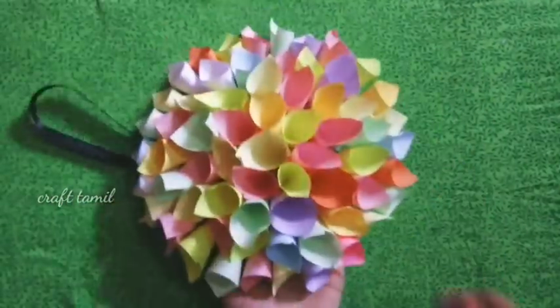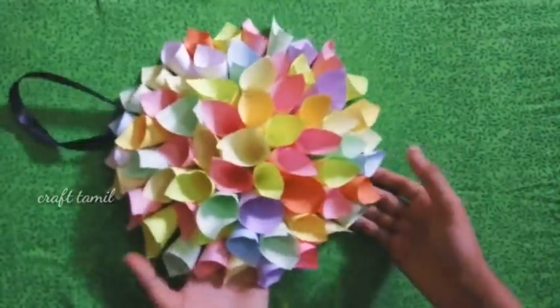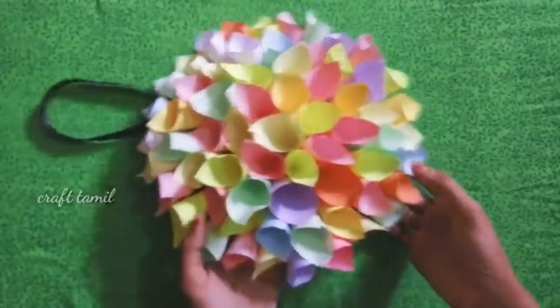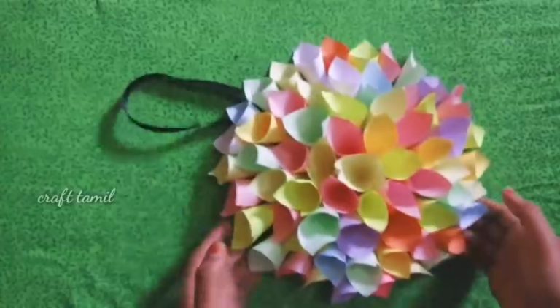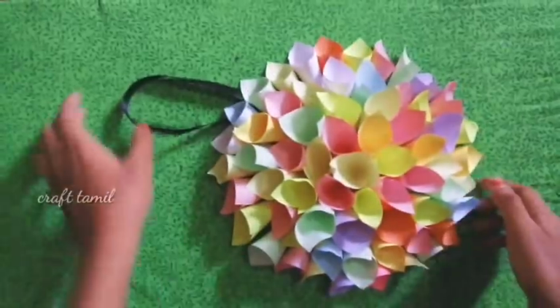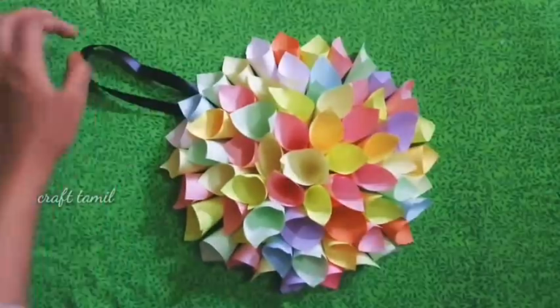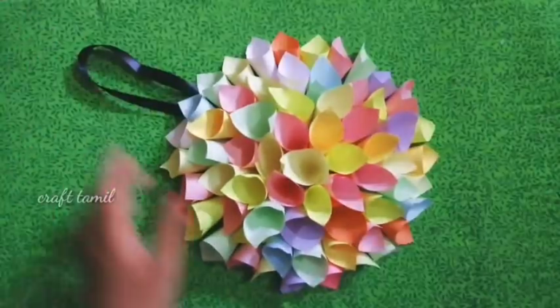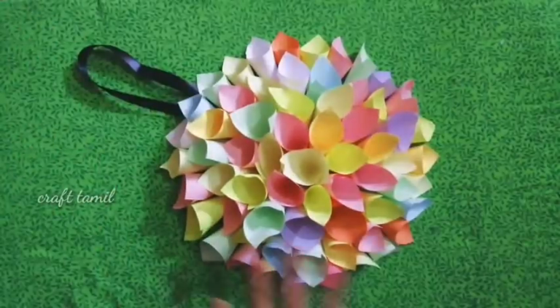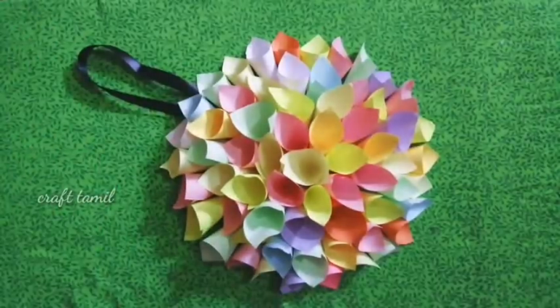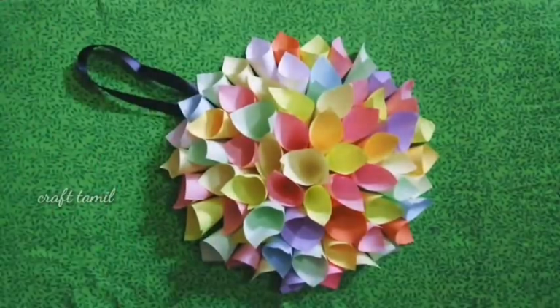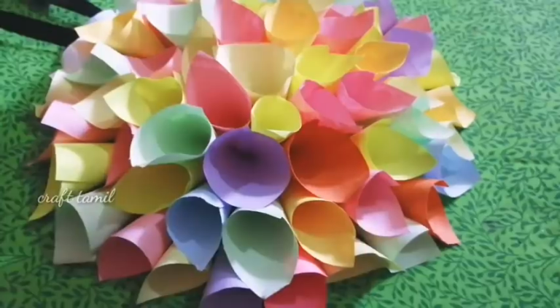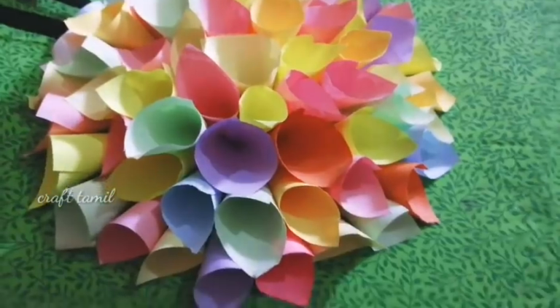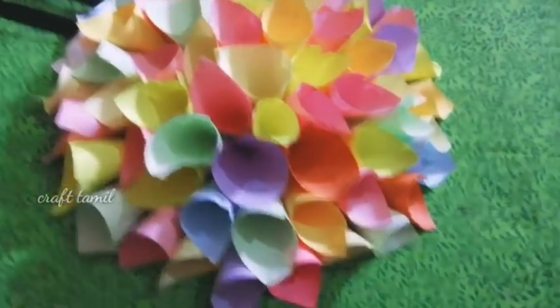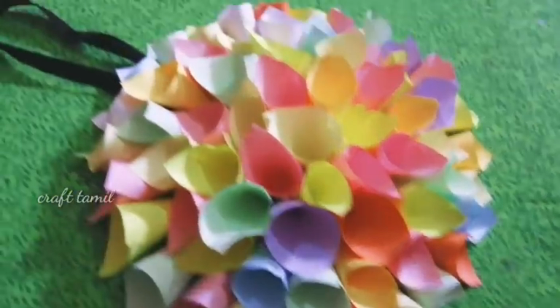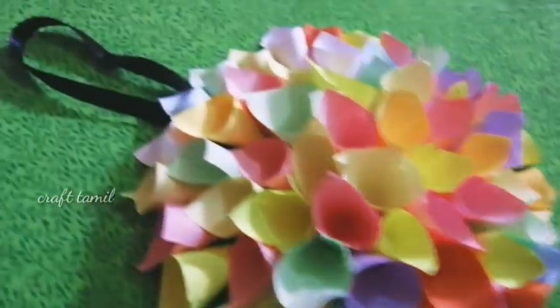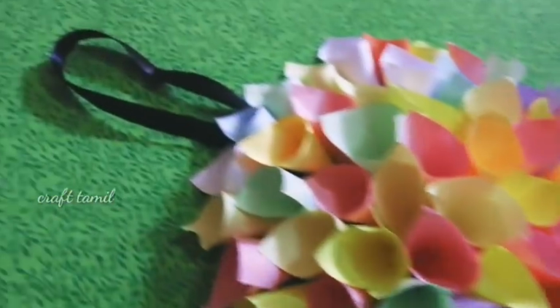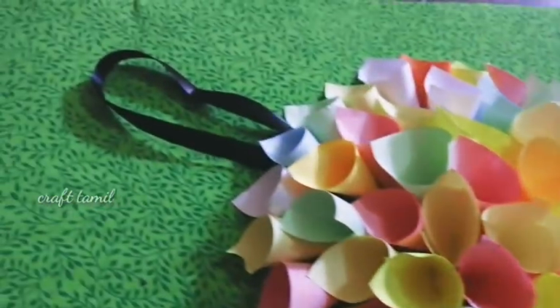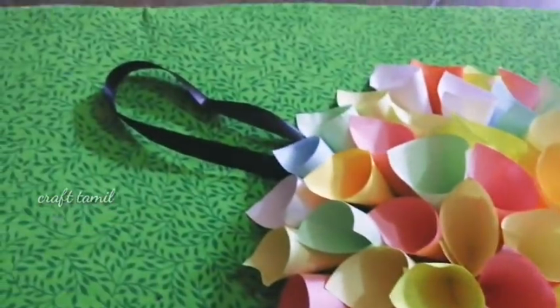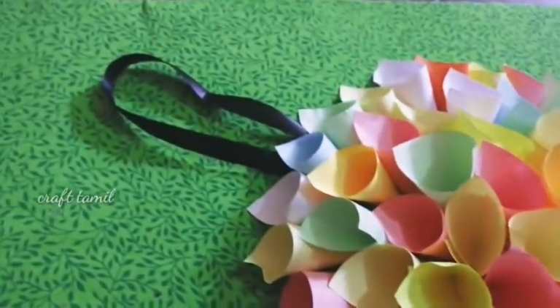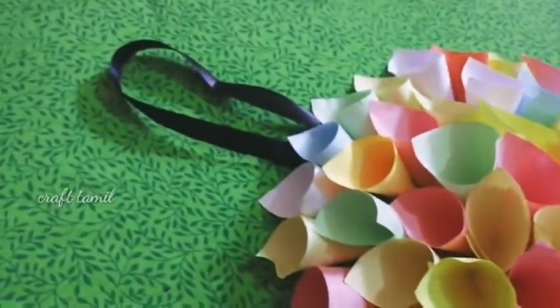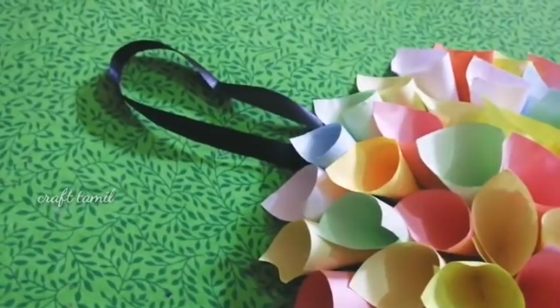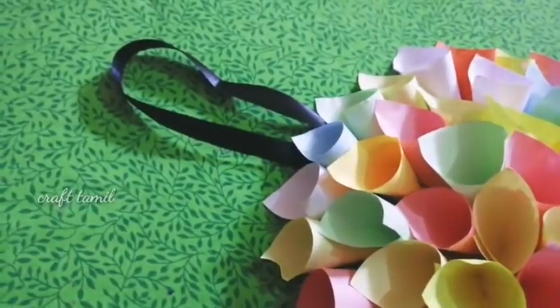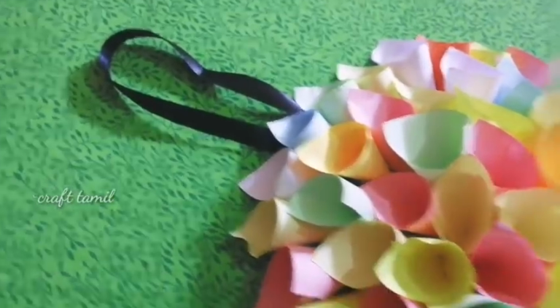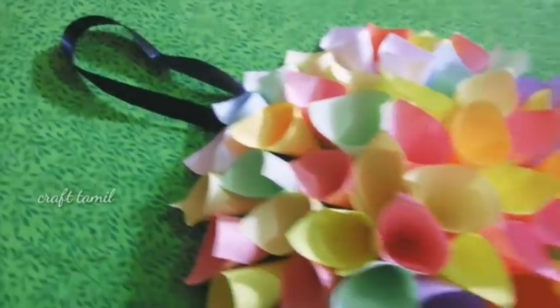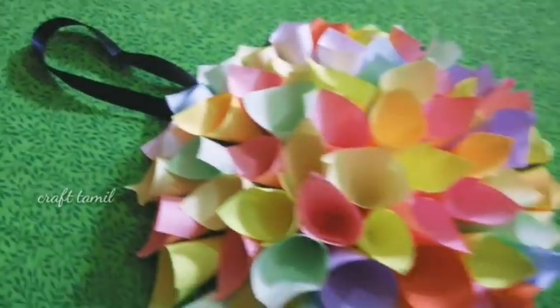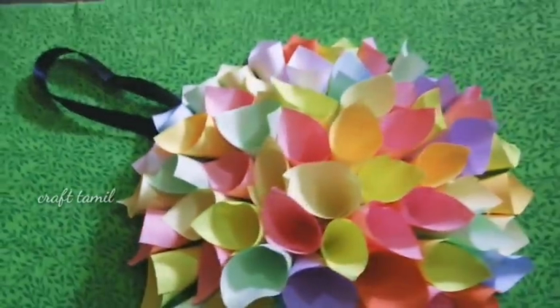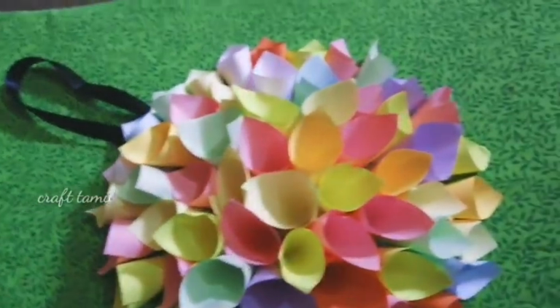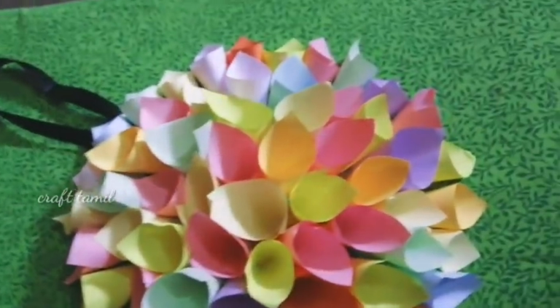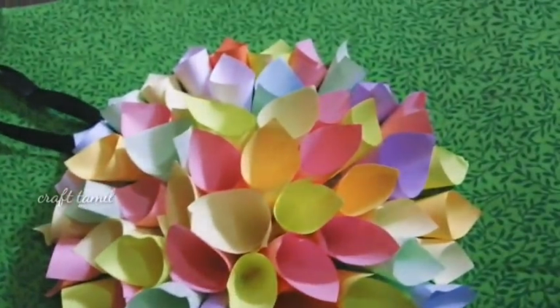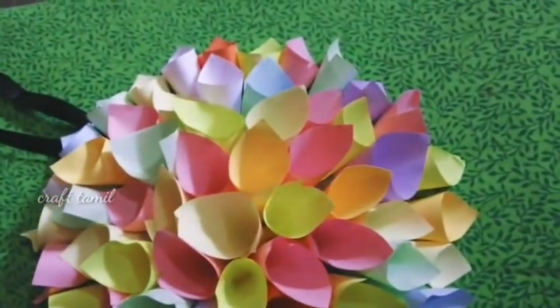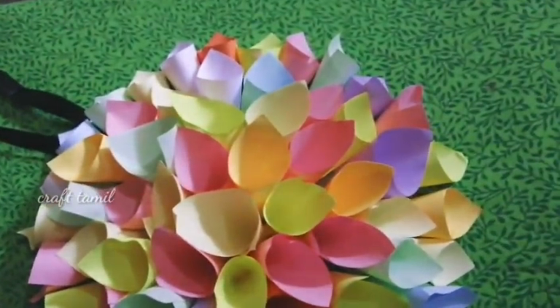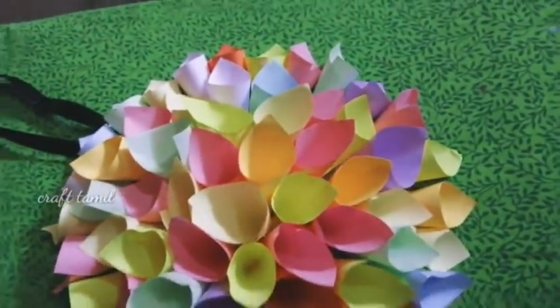Now we've finished the craft. It's a very simple craft. There are papers and they are very colorful. Let's try it. It's a very simple craft.